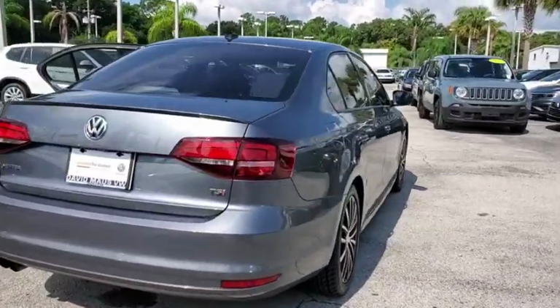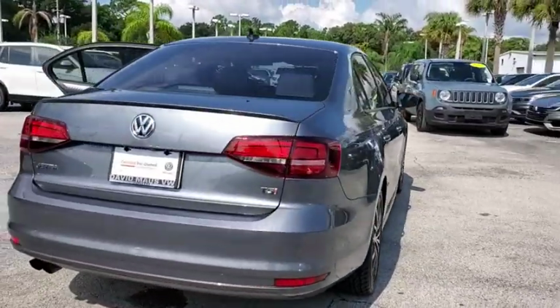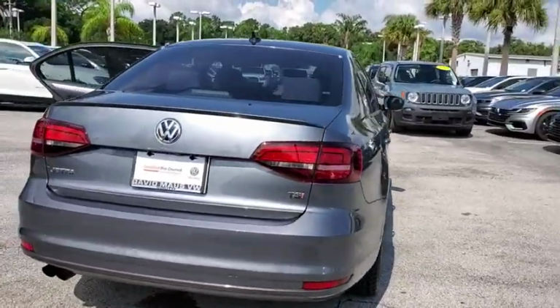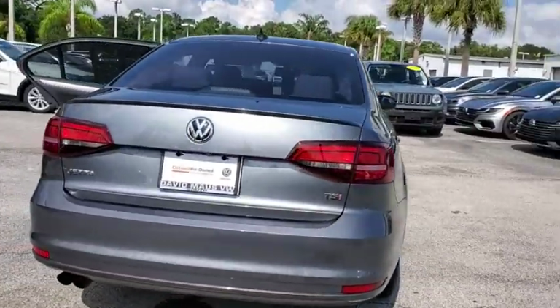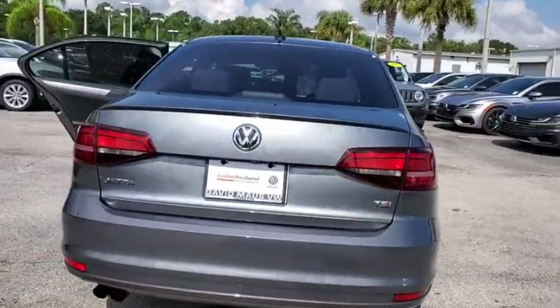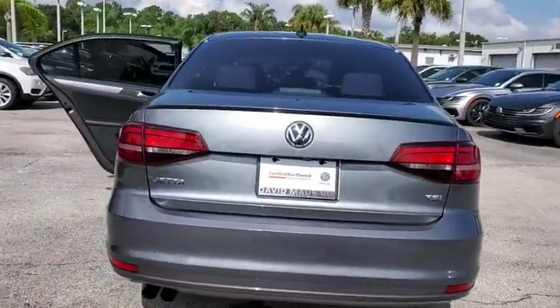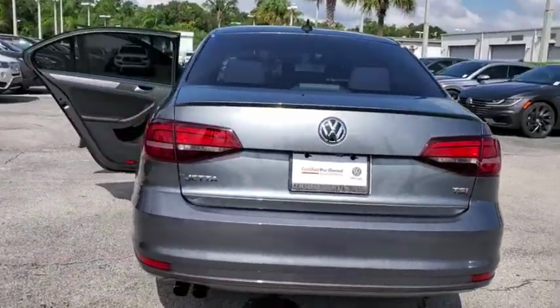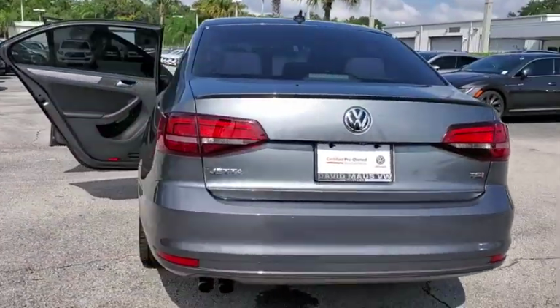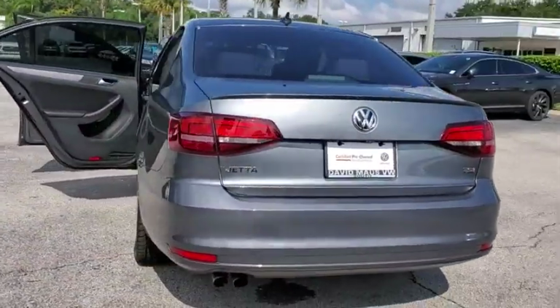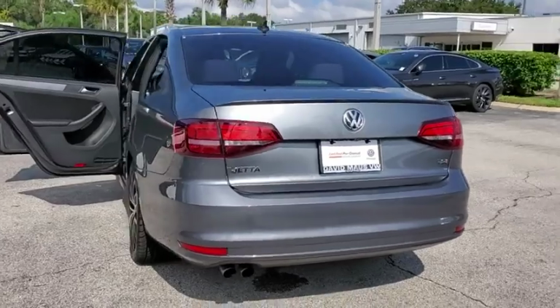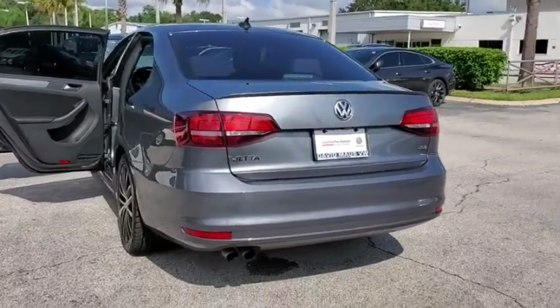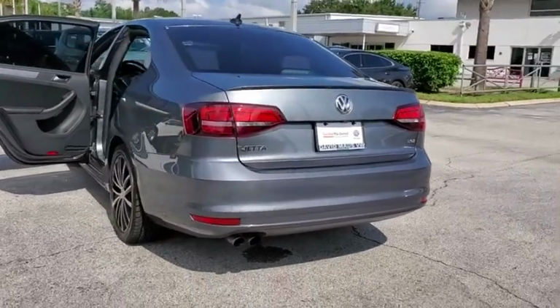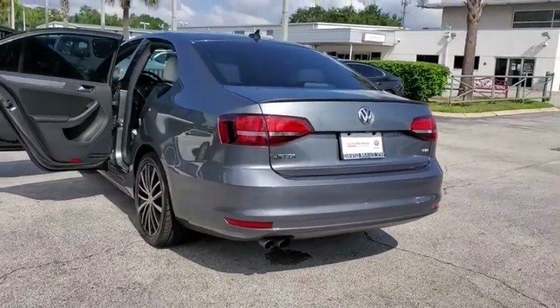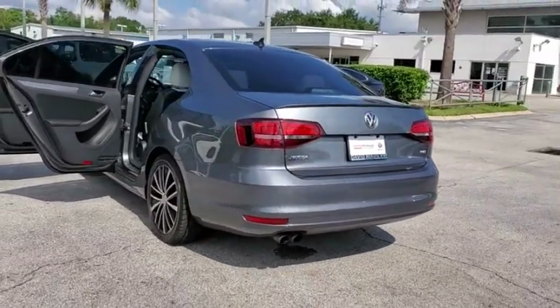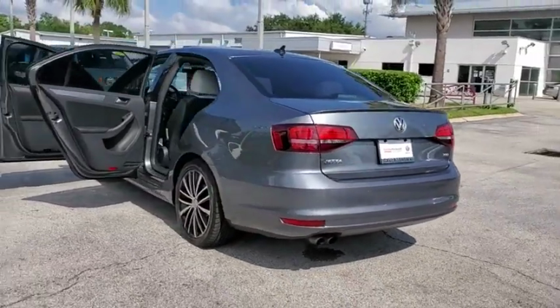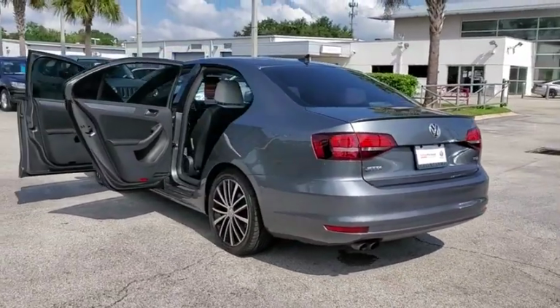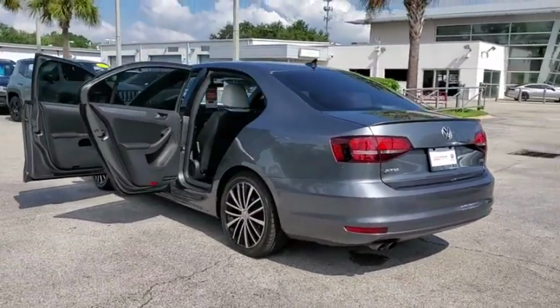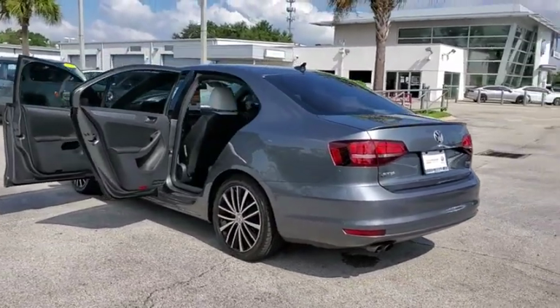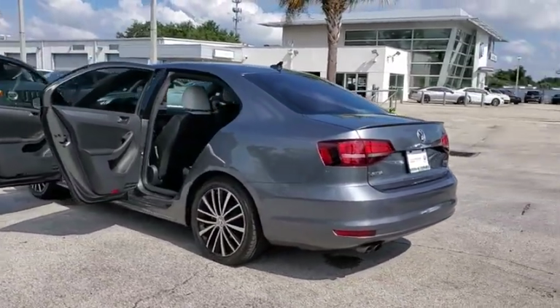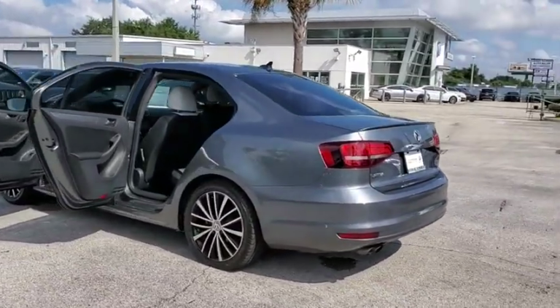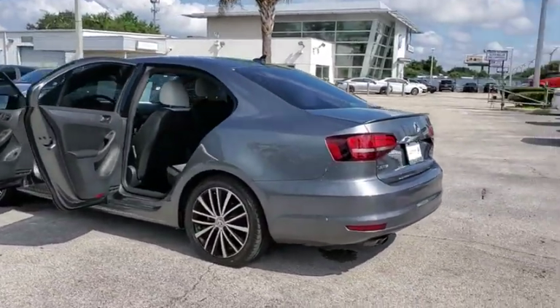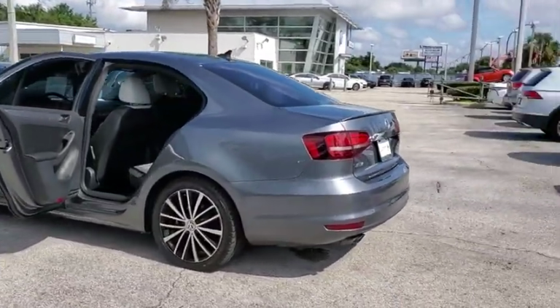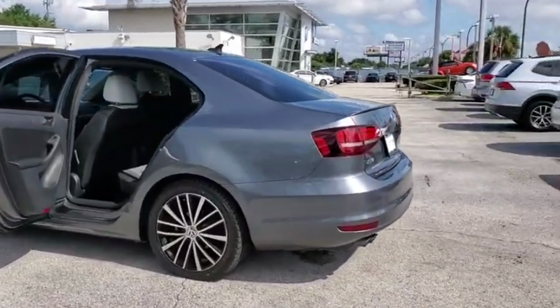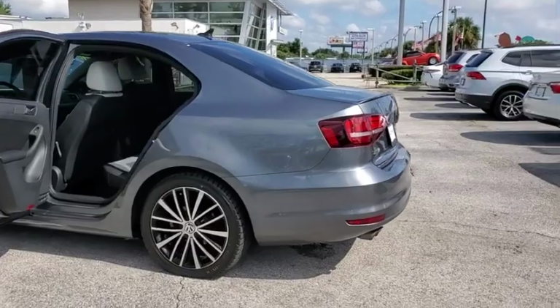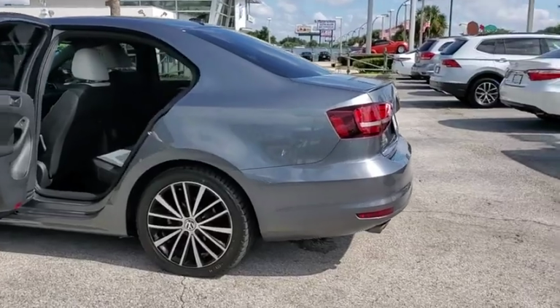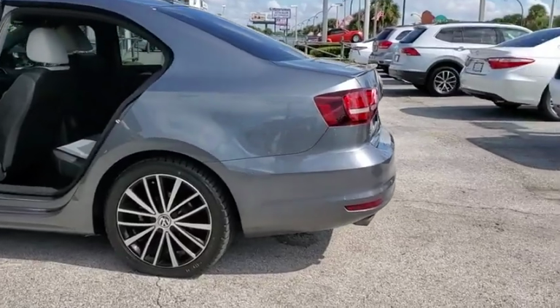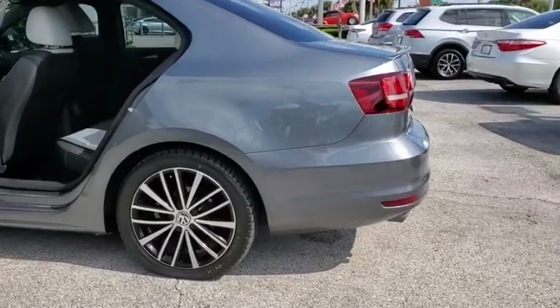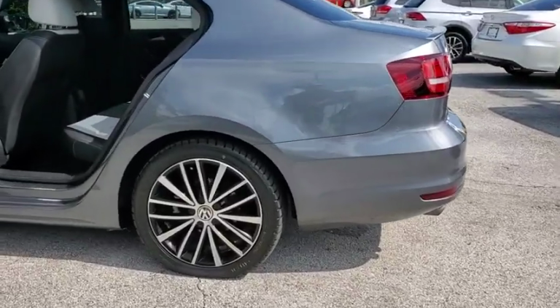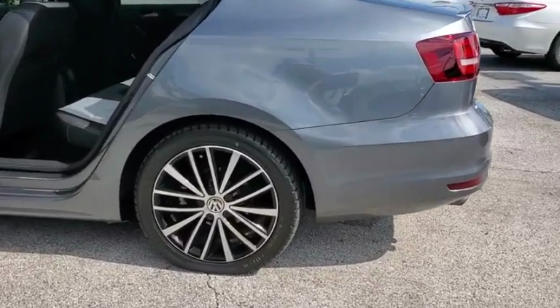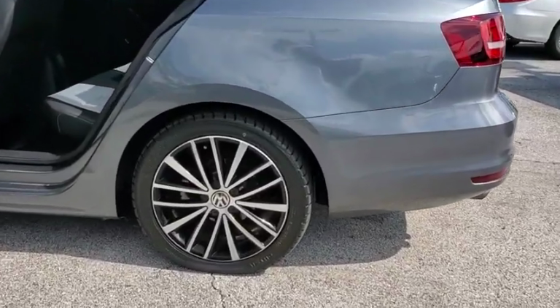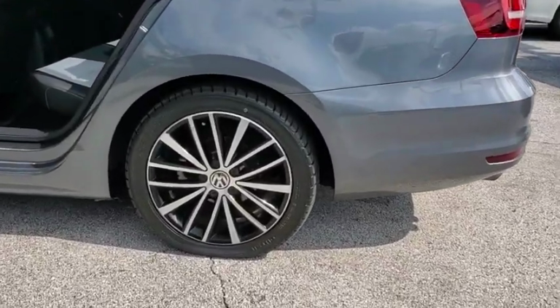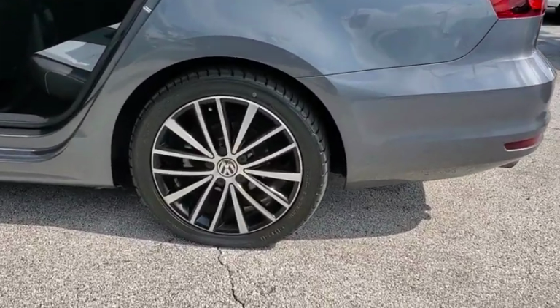Traction control. Keyless entry. Navigation system. Leather-wrapped steering wheel. Bluetooth. Dual airbags. One owner. Alloy wheels. Power steering.